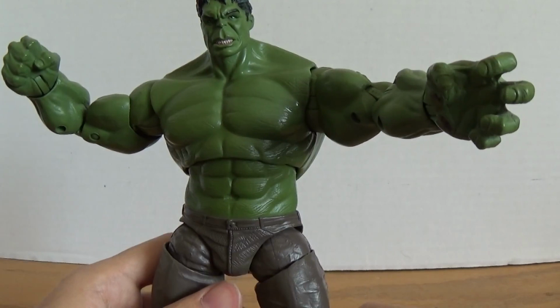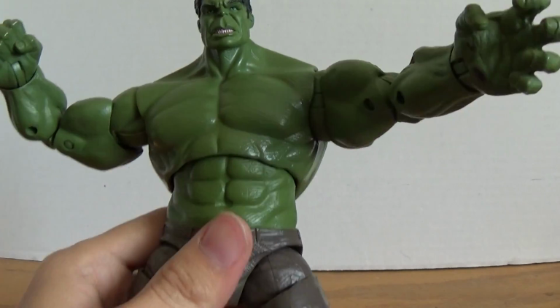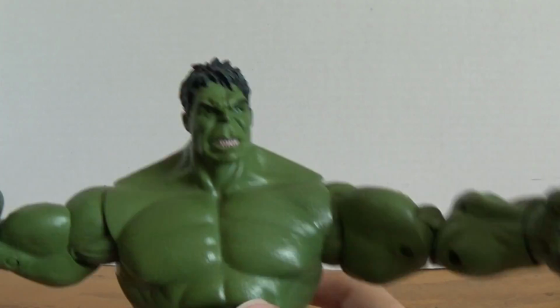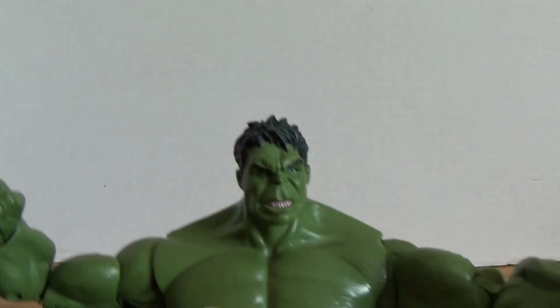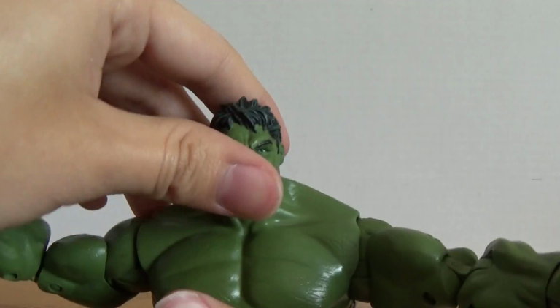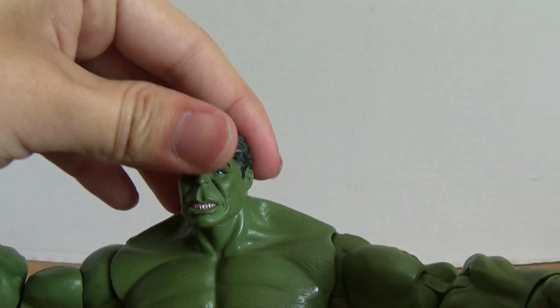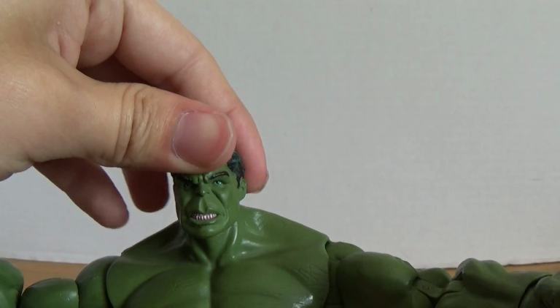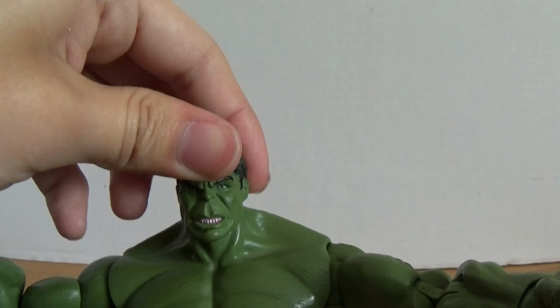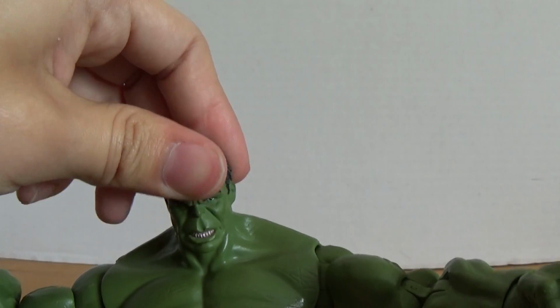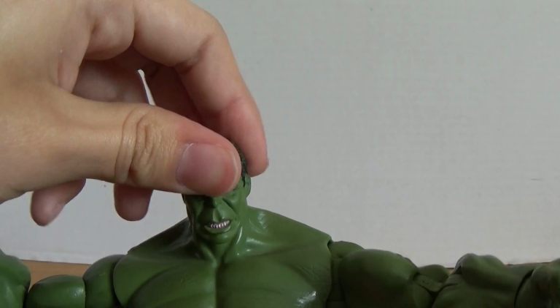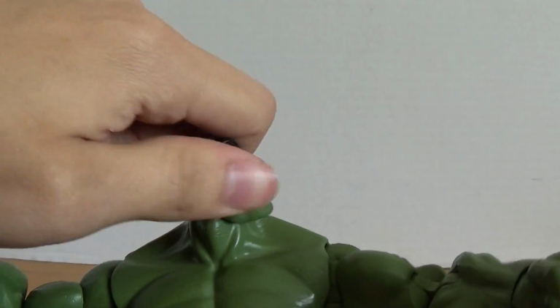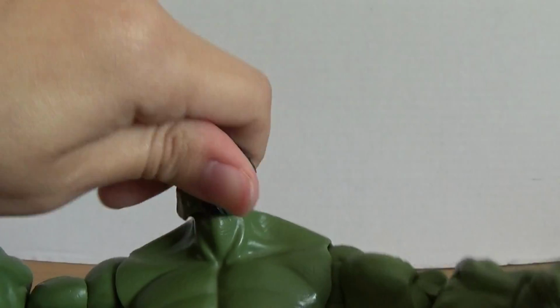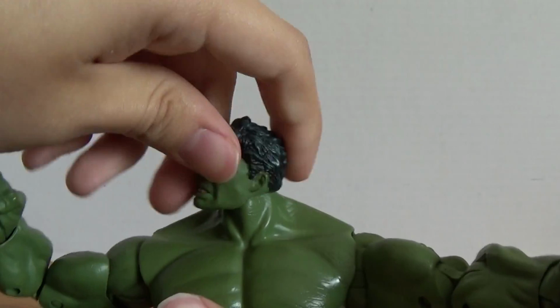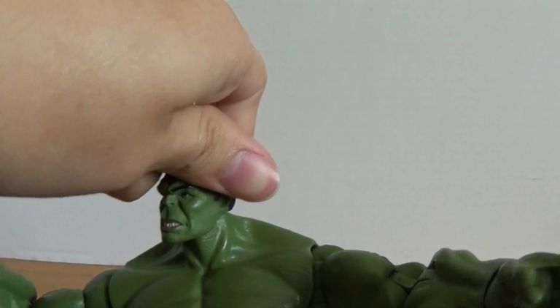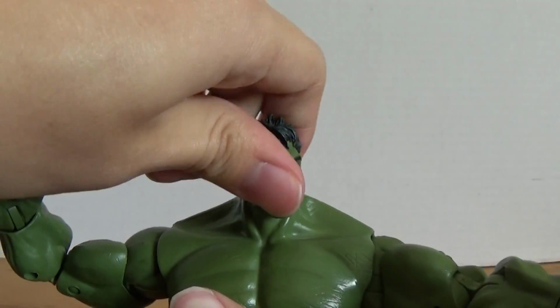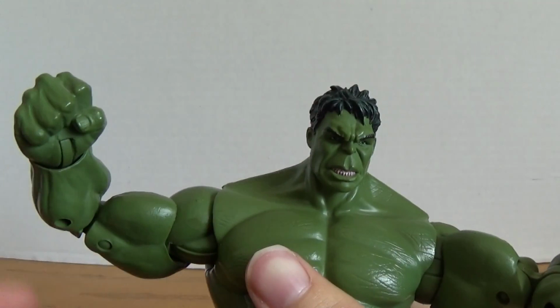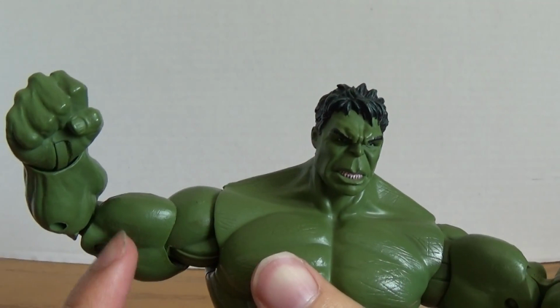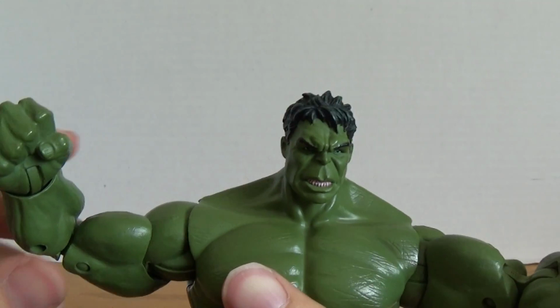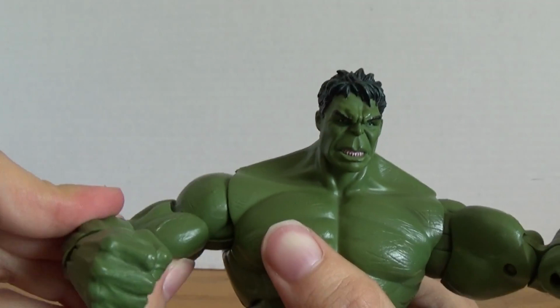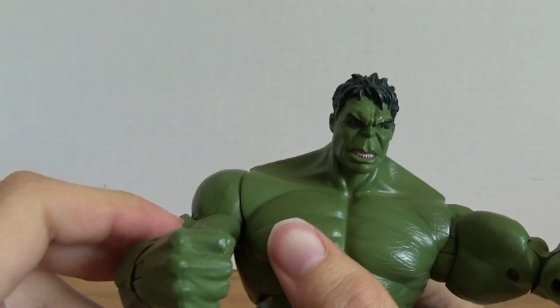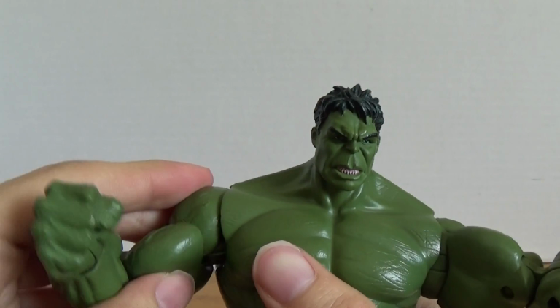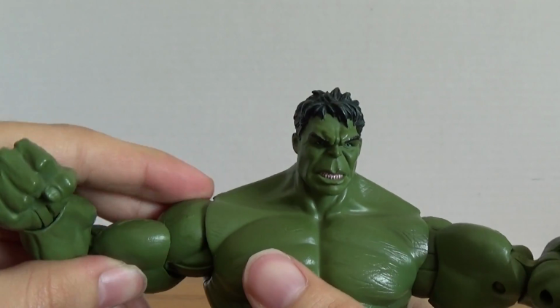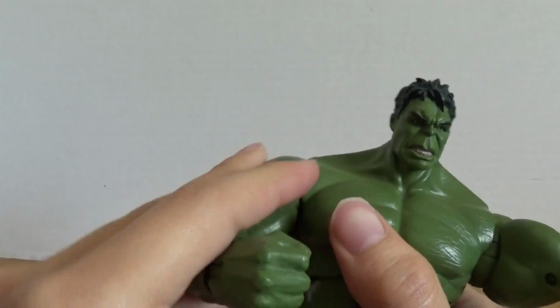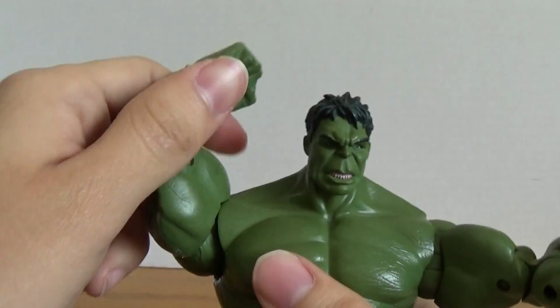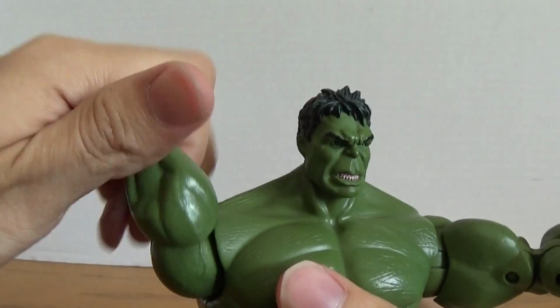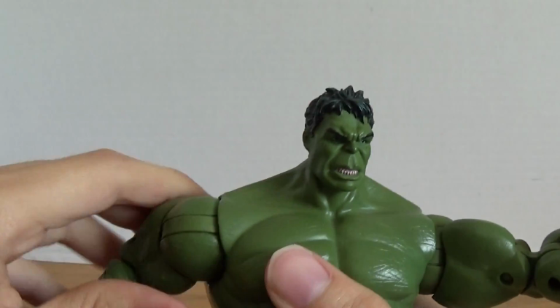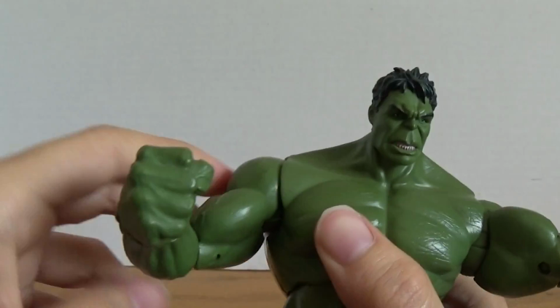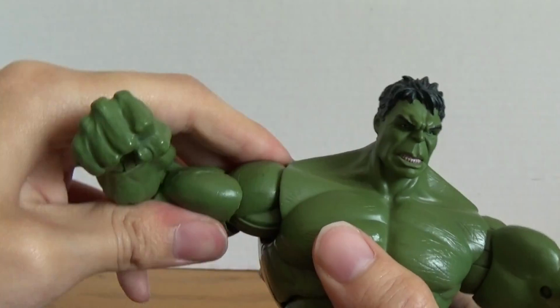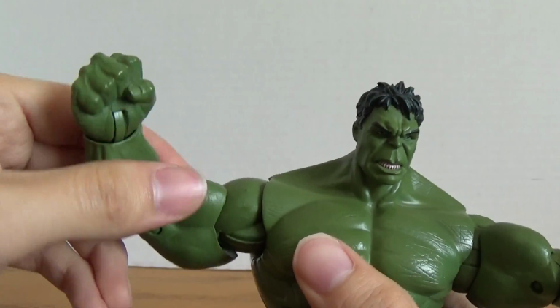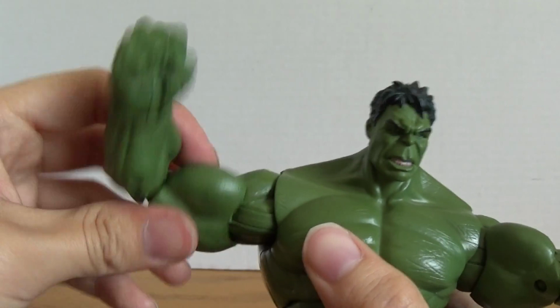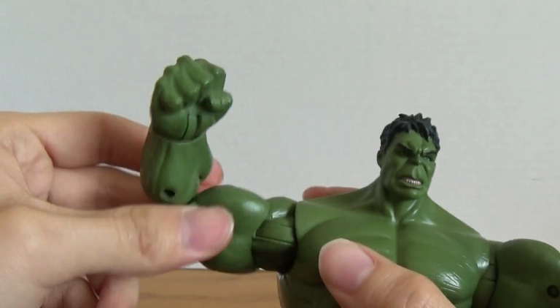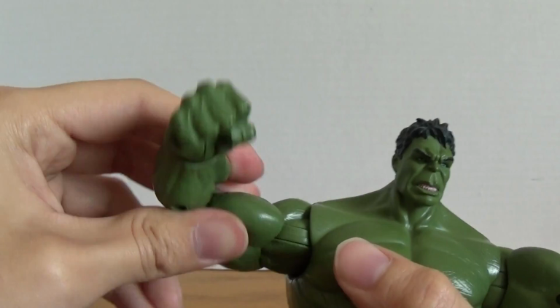Taking a quick look at the articulation: the head is on a ball joint which allows you to go up and down just a little bit and rotate 360 degrees. The shoulders are on a ball joint which allows you to go in and out, up and down. Bicep swivel.